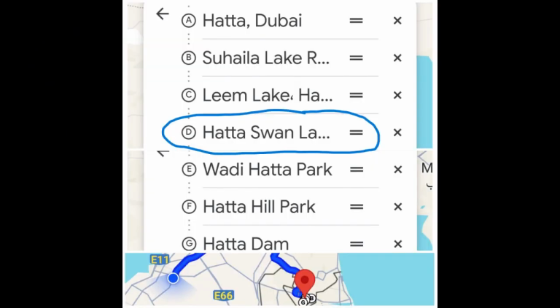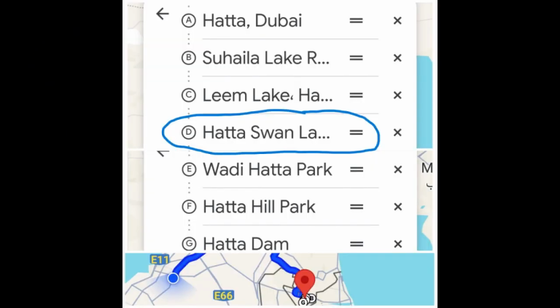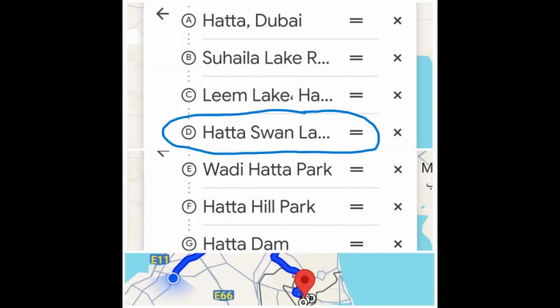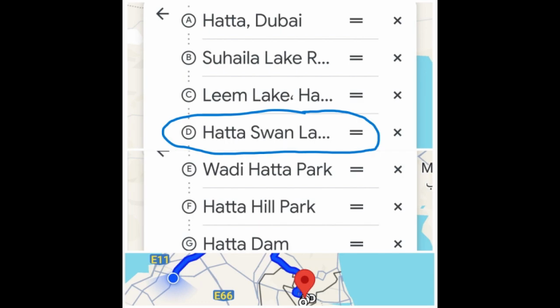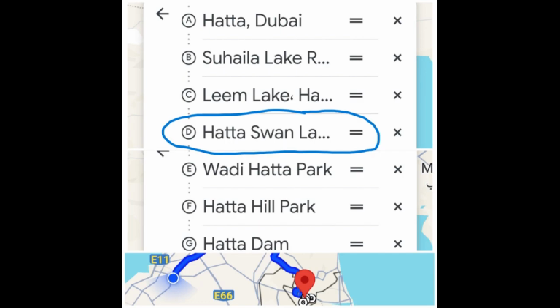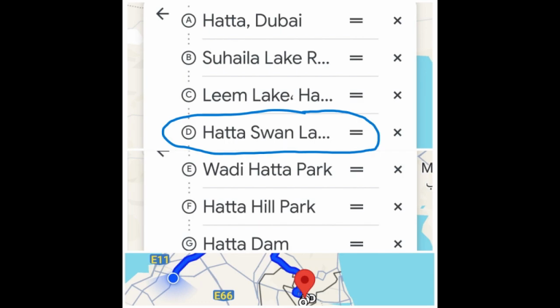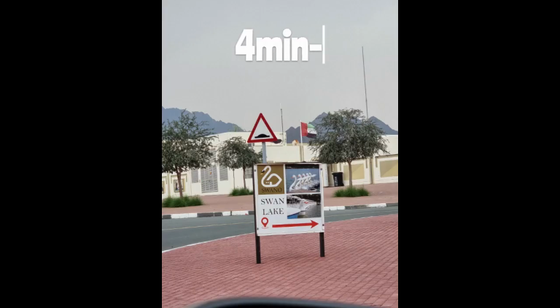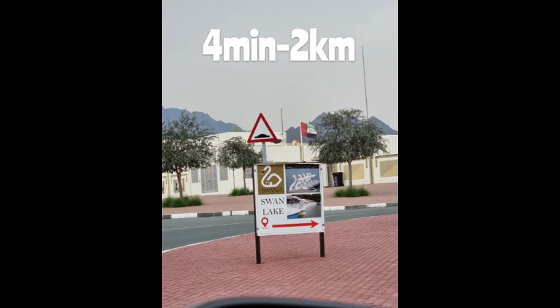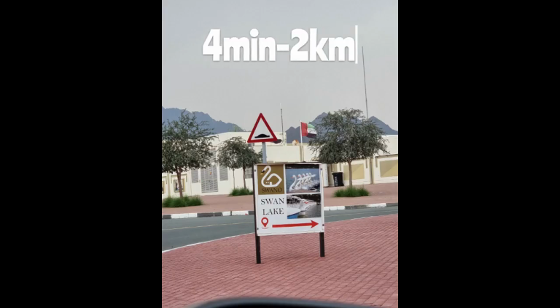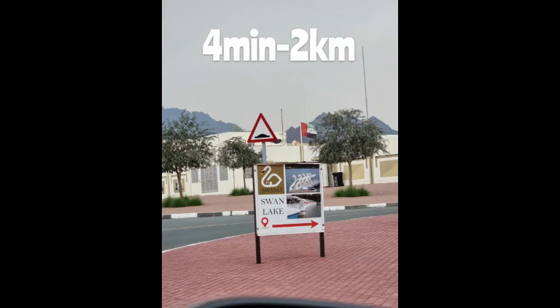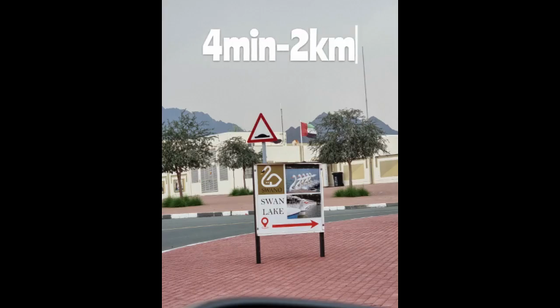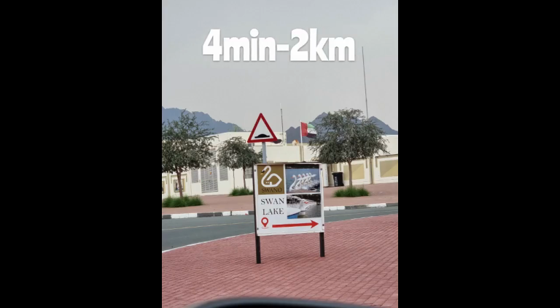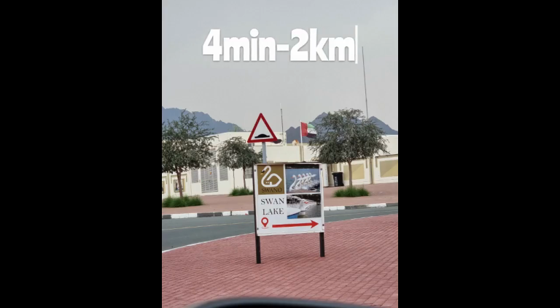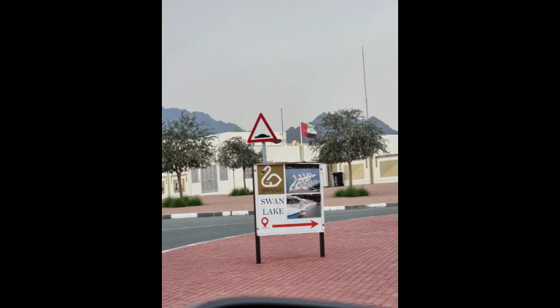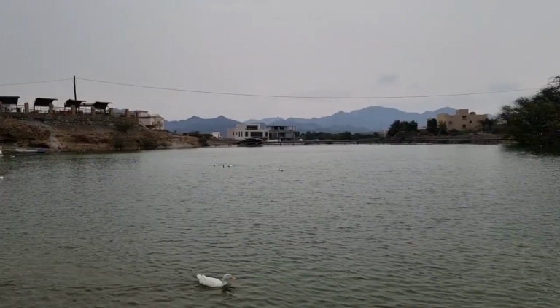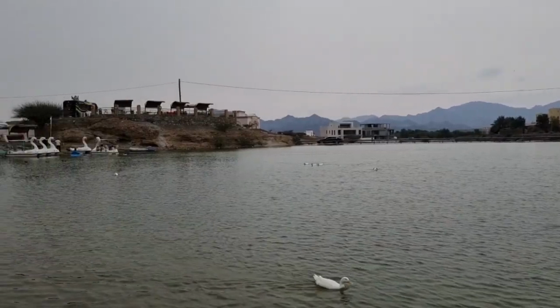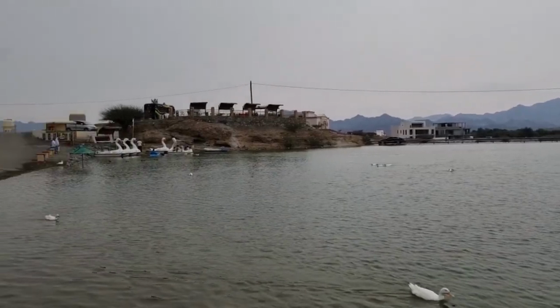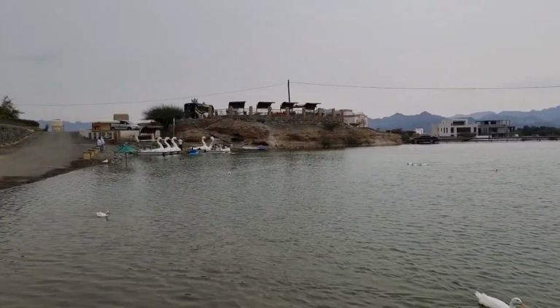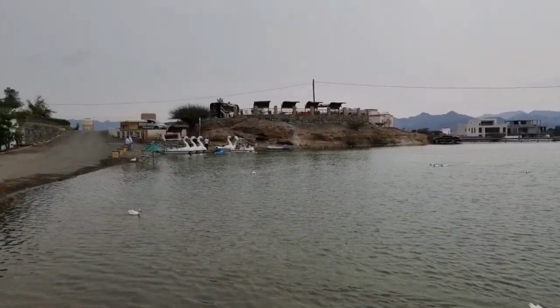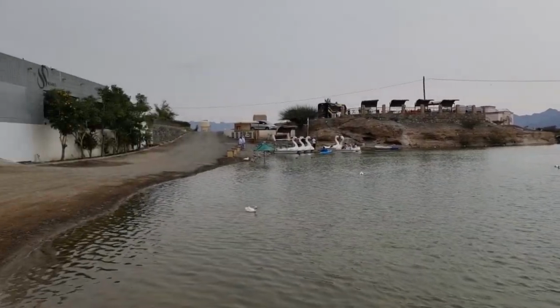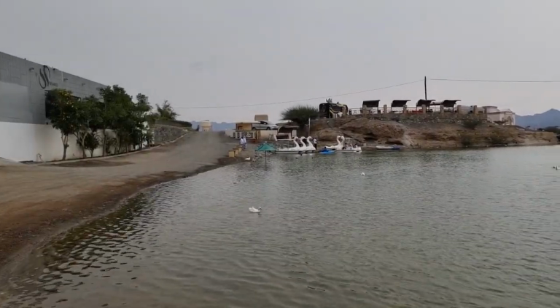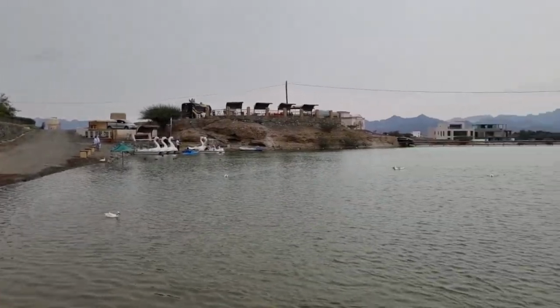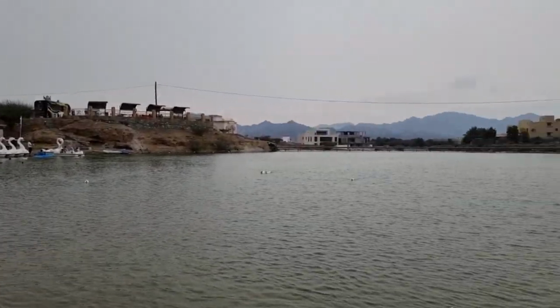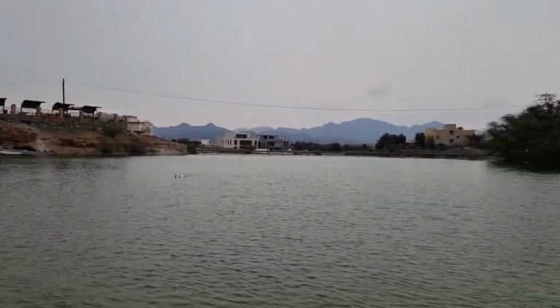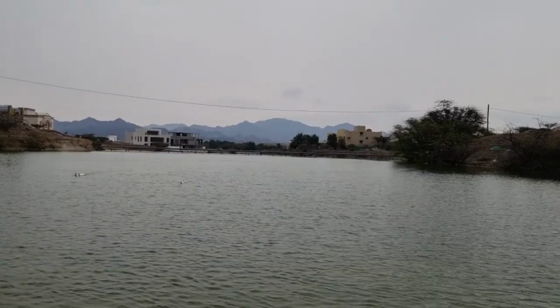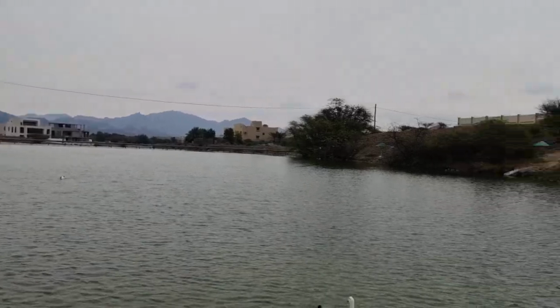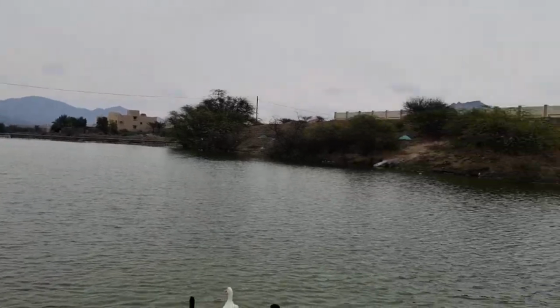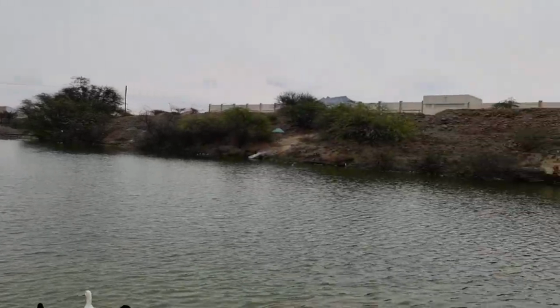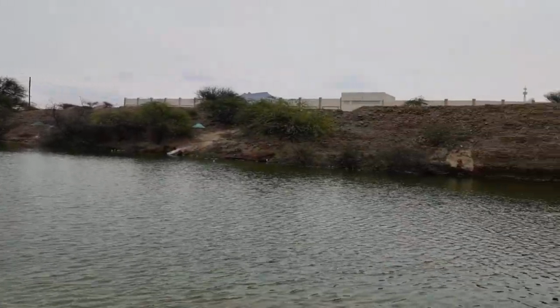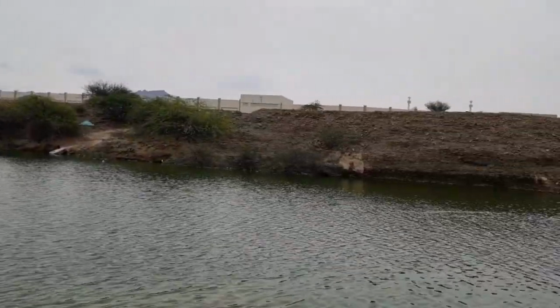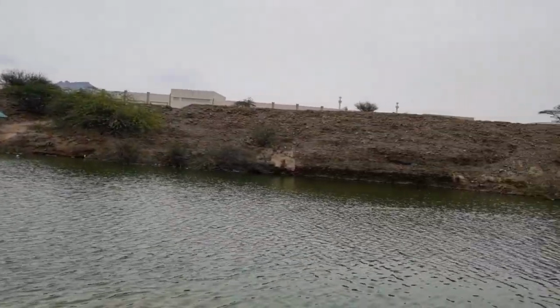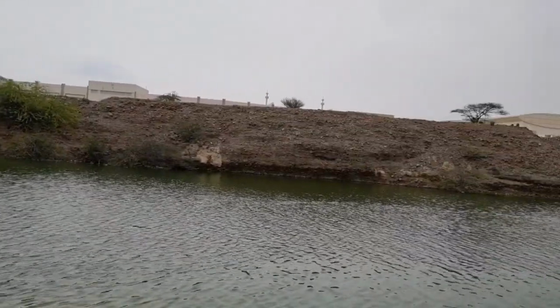Moving on to Swan Lake — this lake is only four minutes away from Leem Lake. Swan Lake is smaller in size compared to Leem Lake, but it has its own unique beauty that makes it stand on its own.